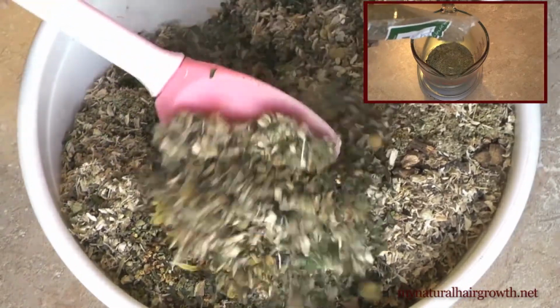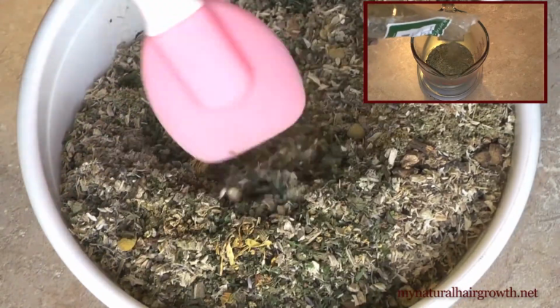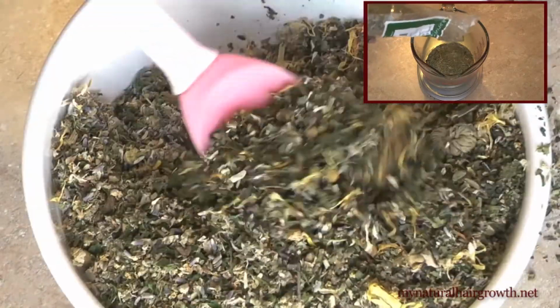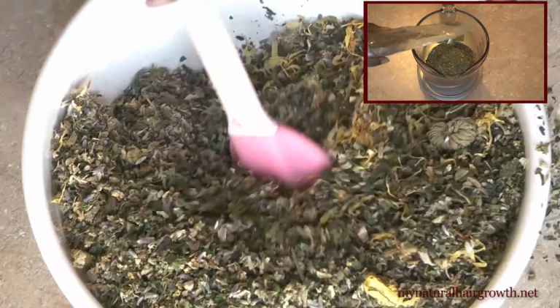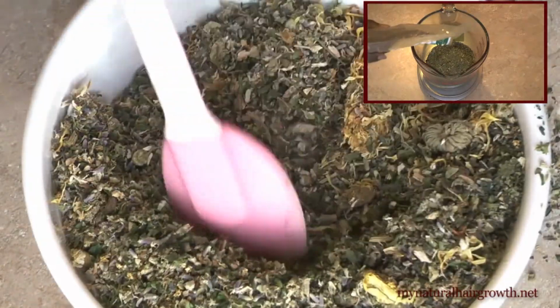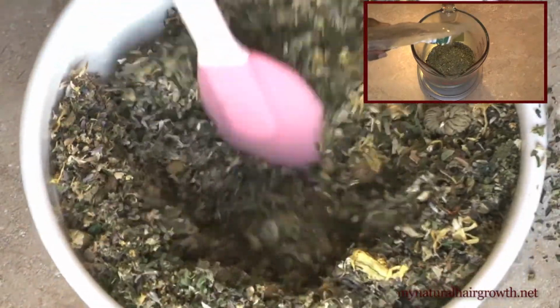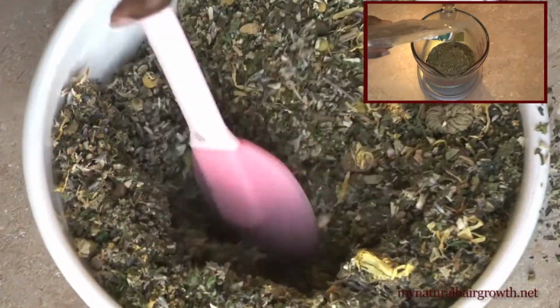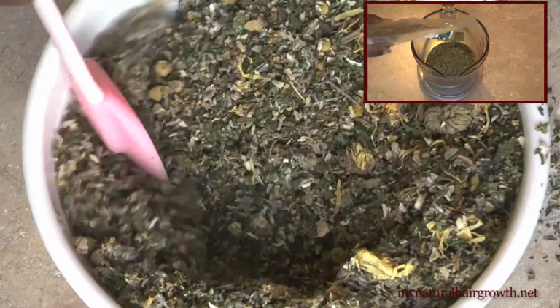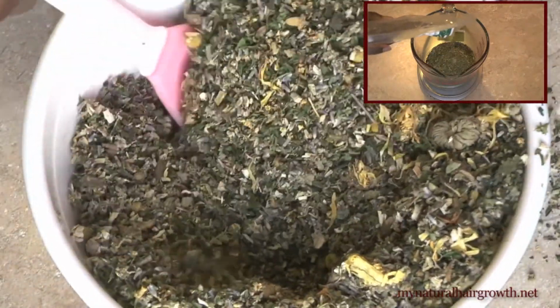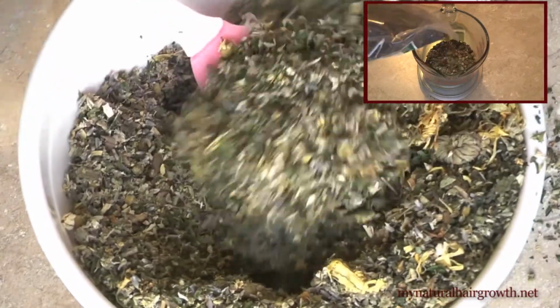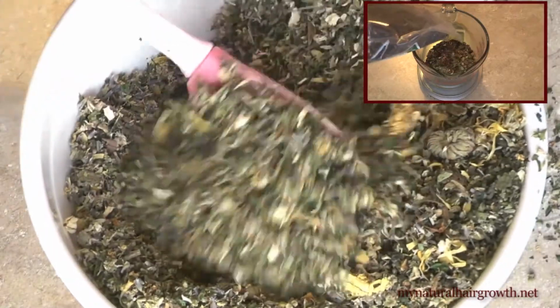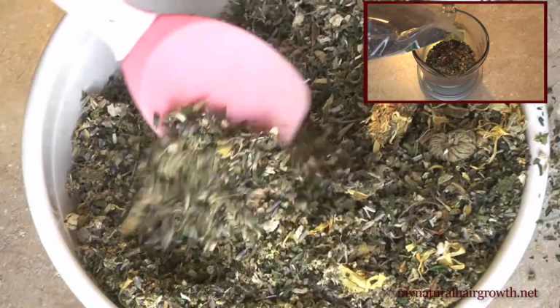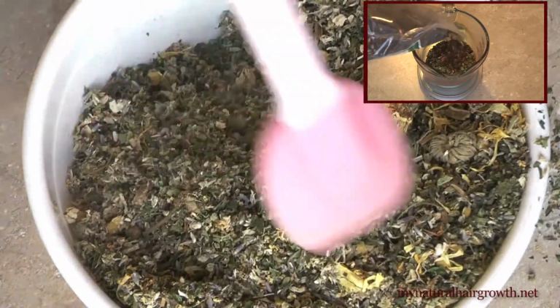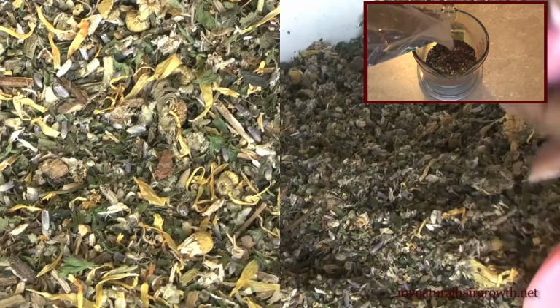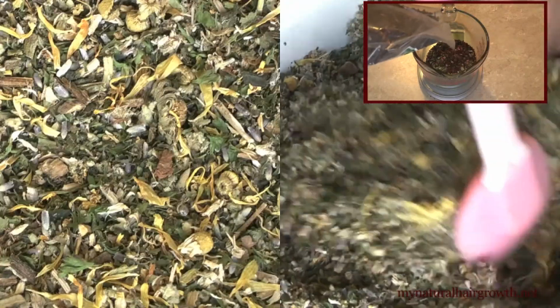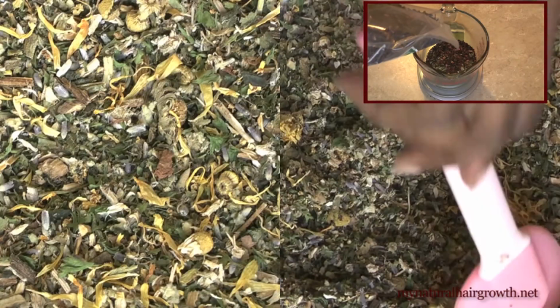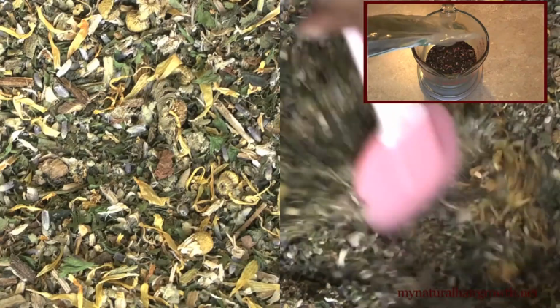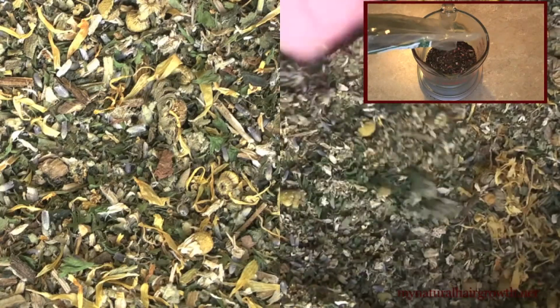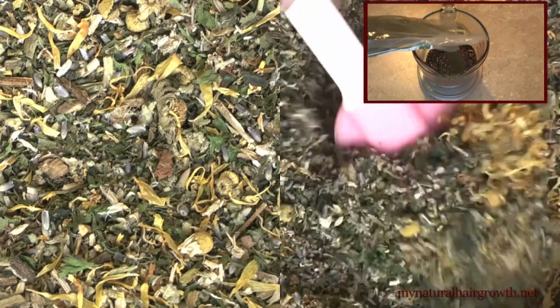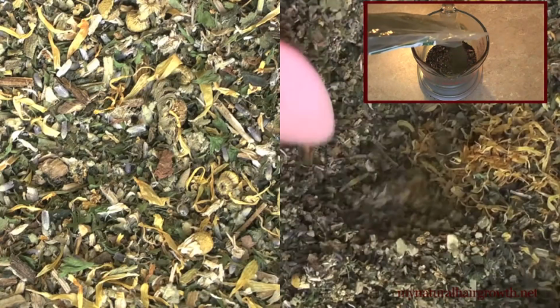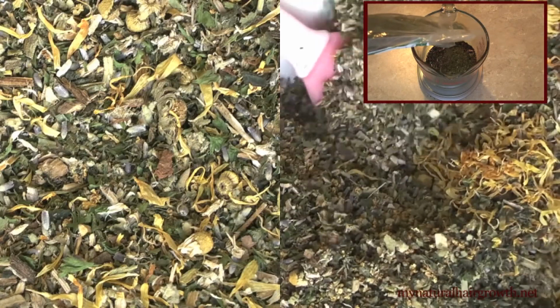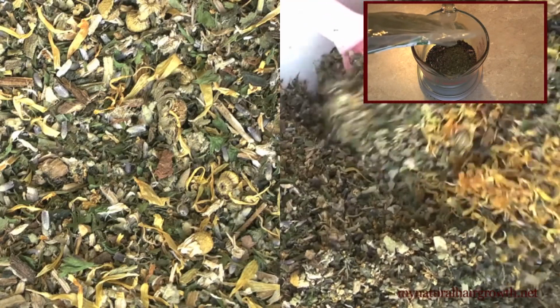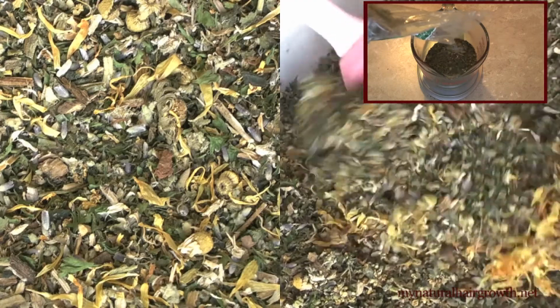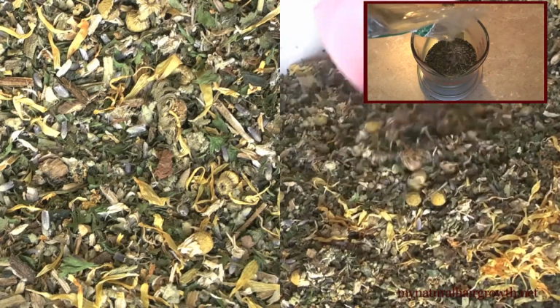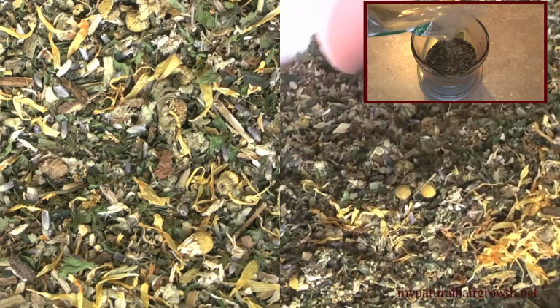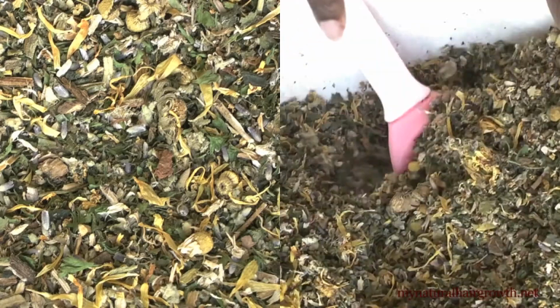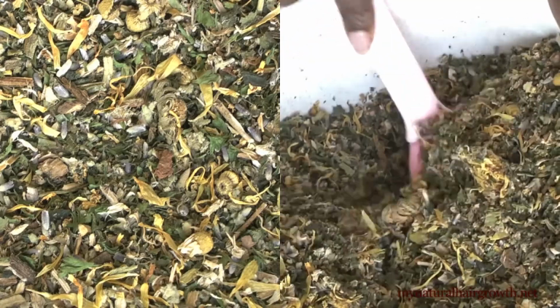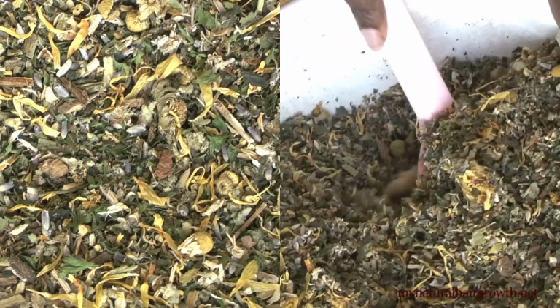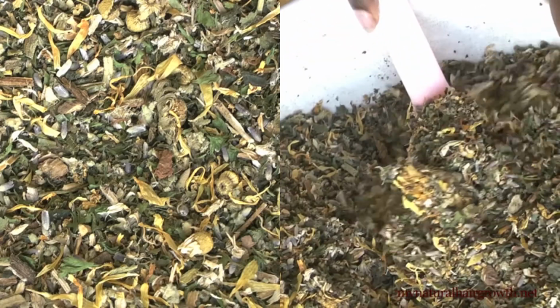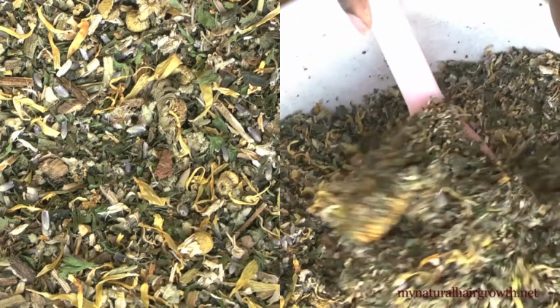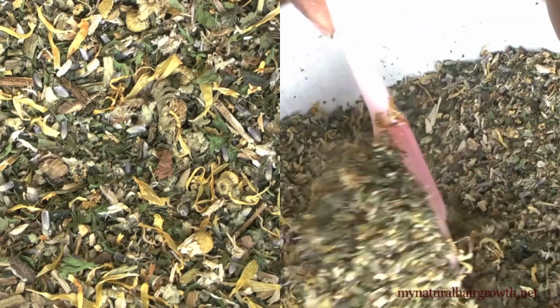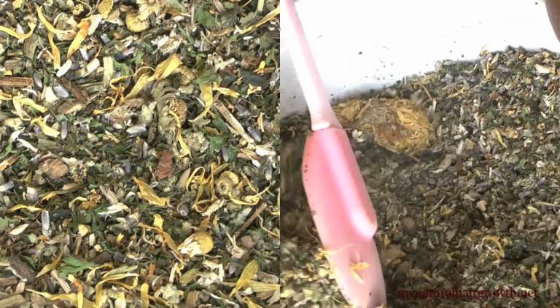Aside from rinses, I will use herbal tea from this blend to mix my Indian powders. I'm also curious to see what happens when I grind these herbs to a powder and use them as a hair mask.